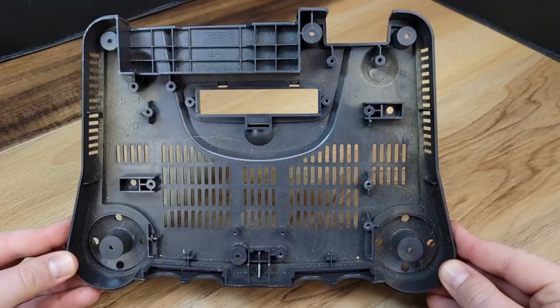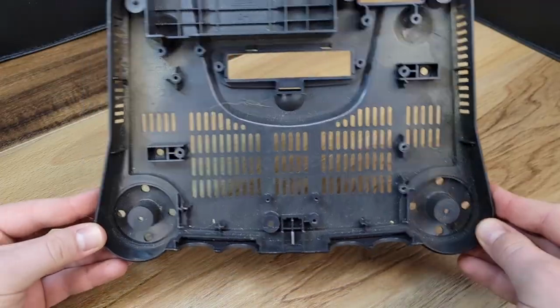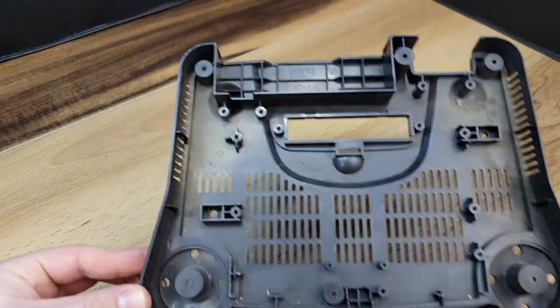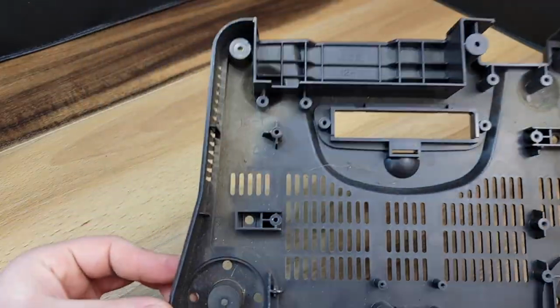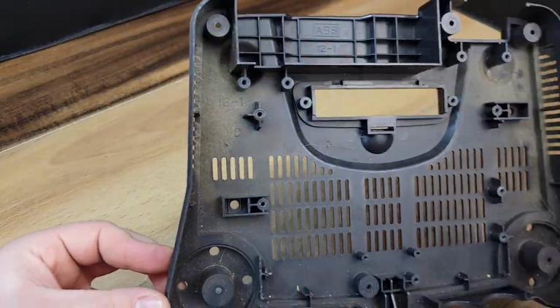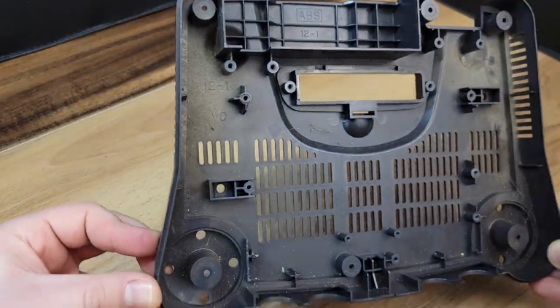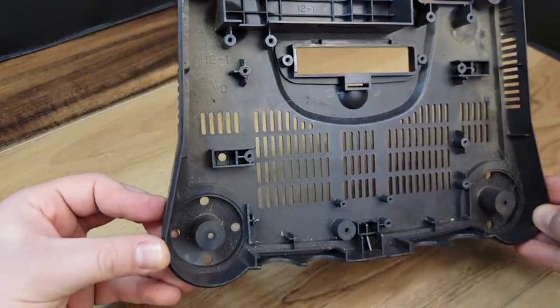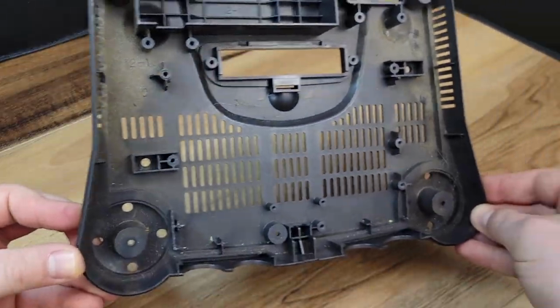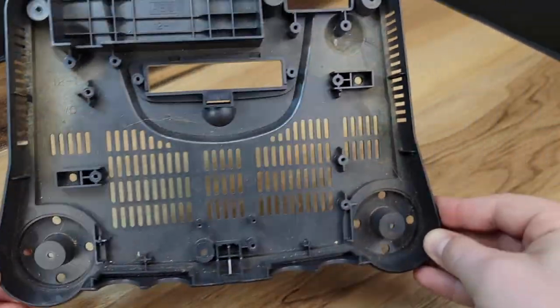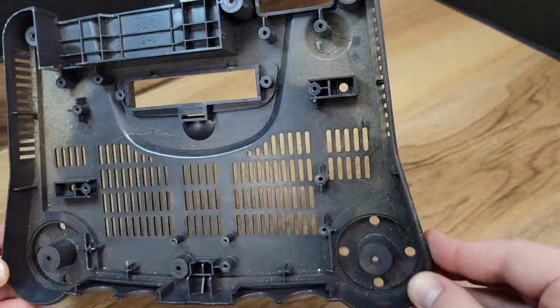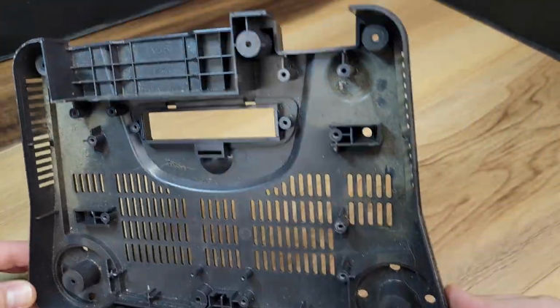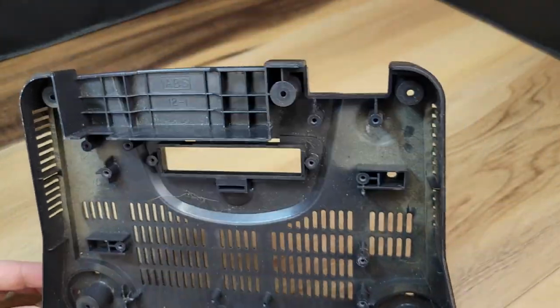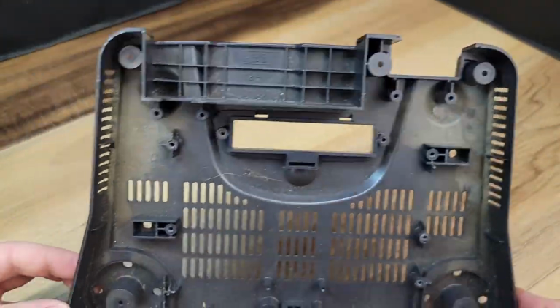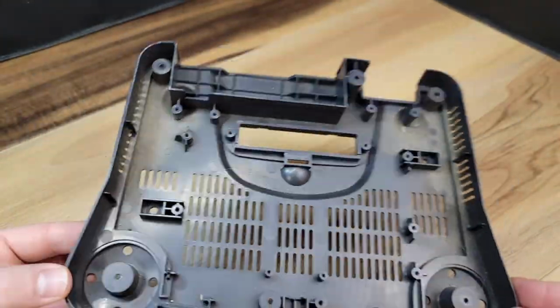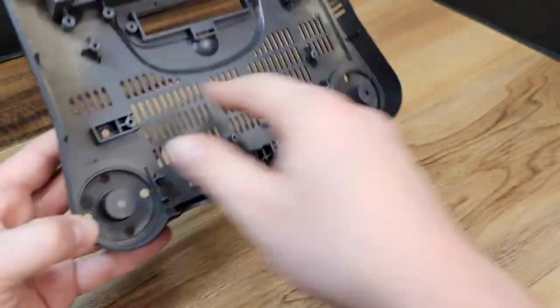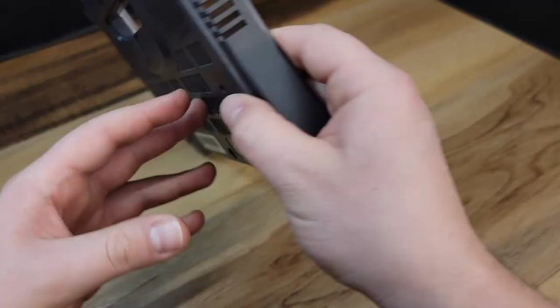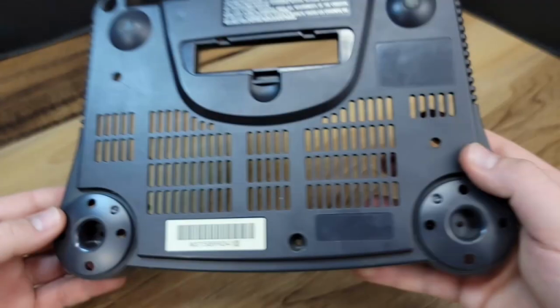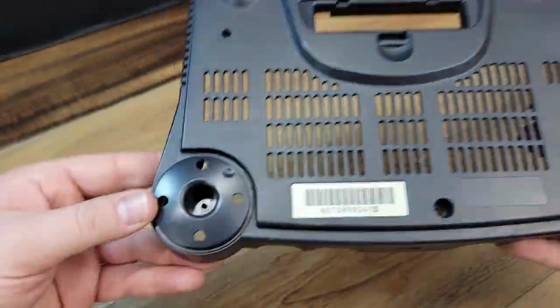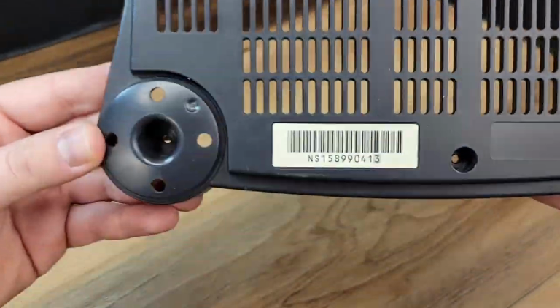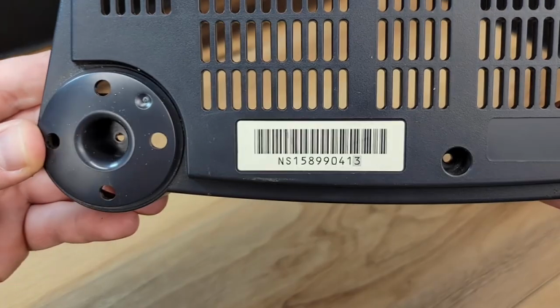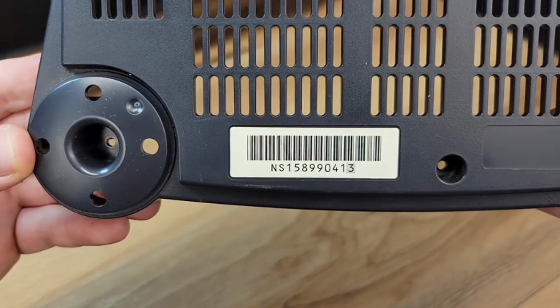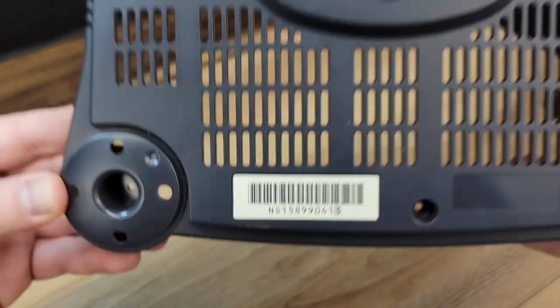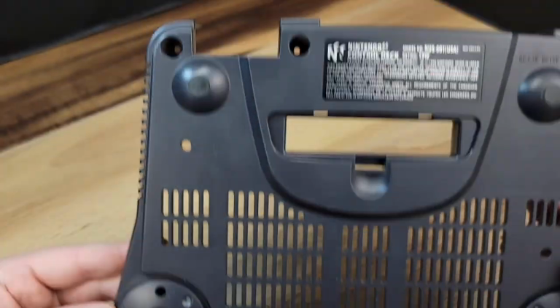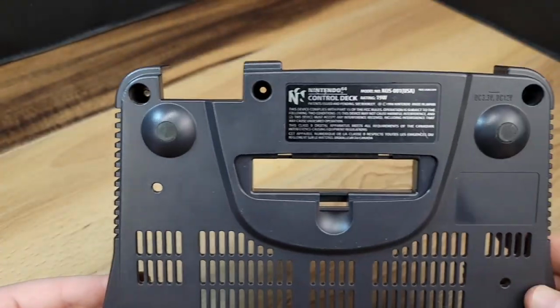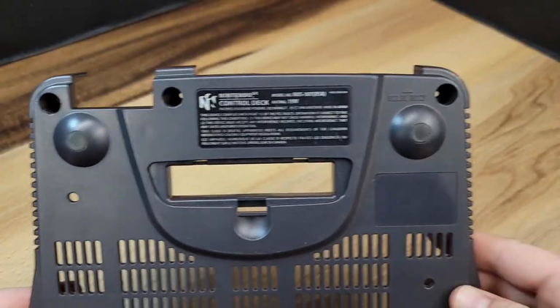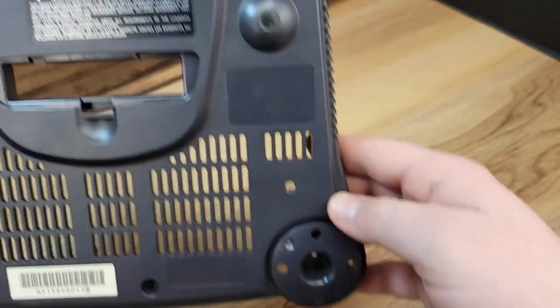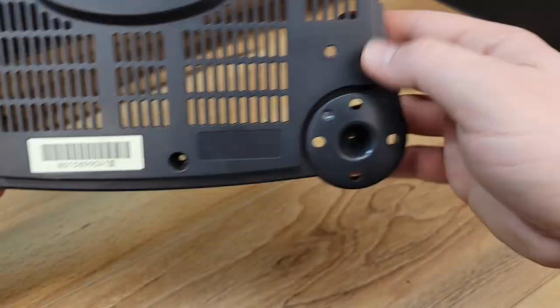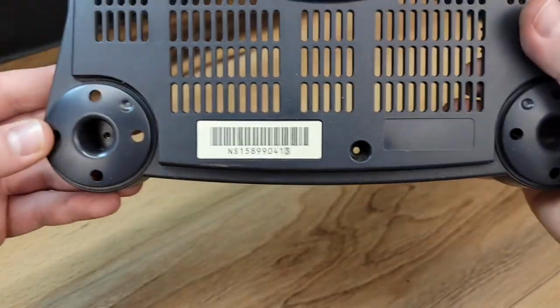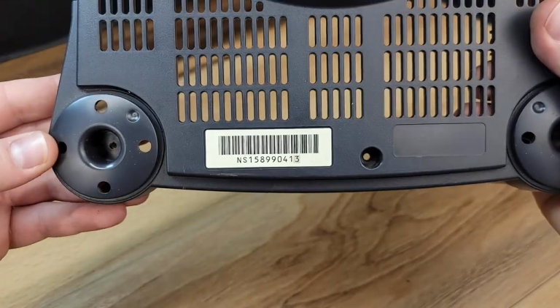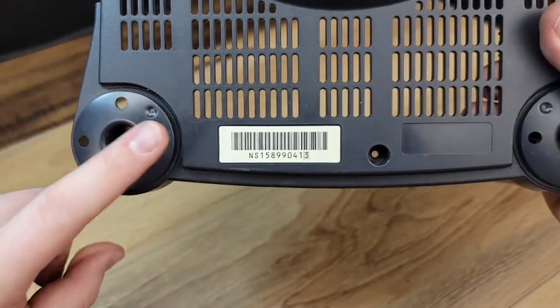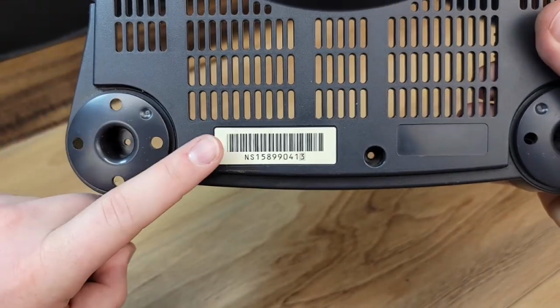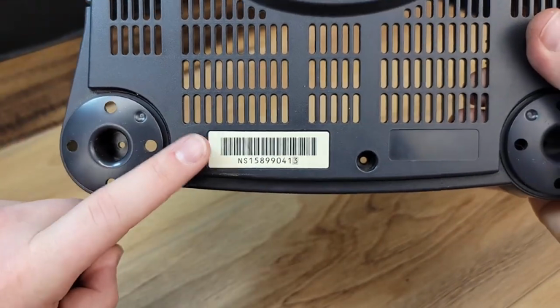Now we need to make a decision — this lower case does need to be cleaned. If we decide to submerge the entire piece, this barcode with serial number will be lost.